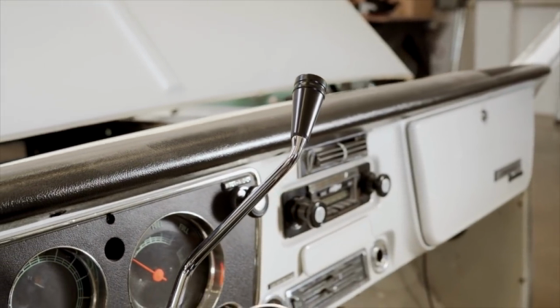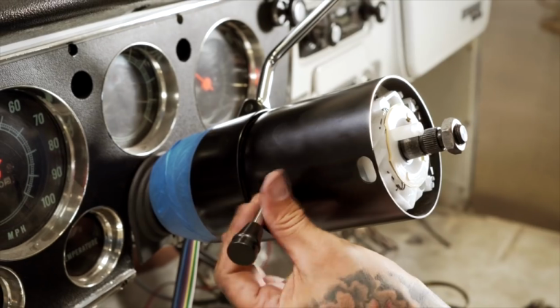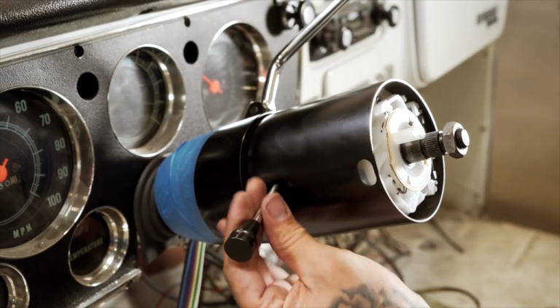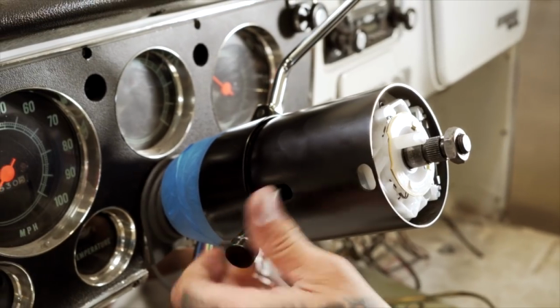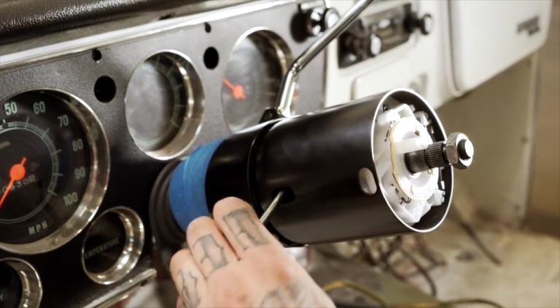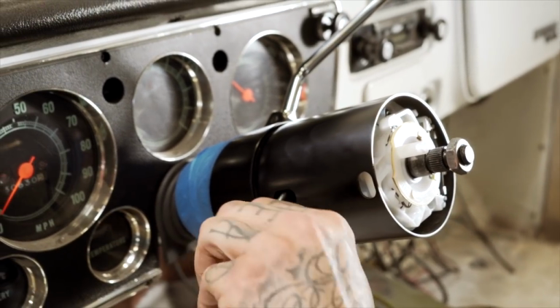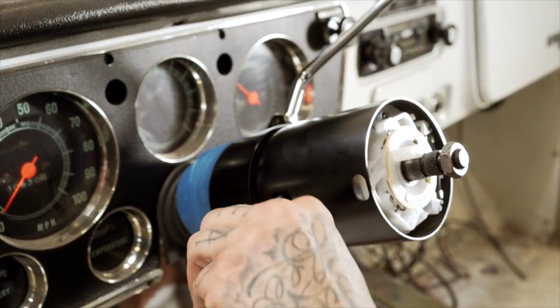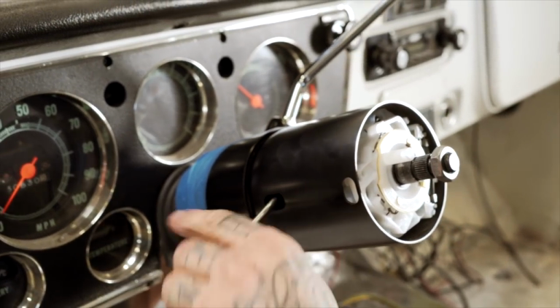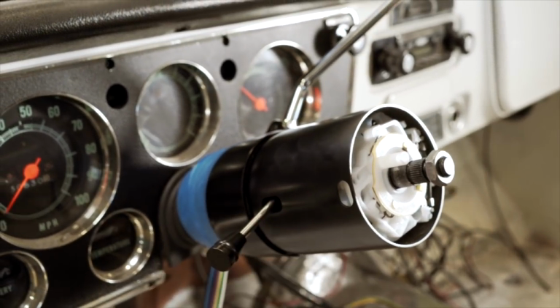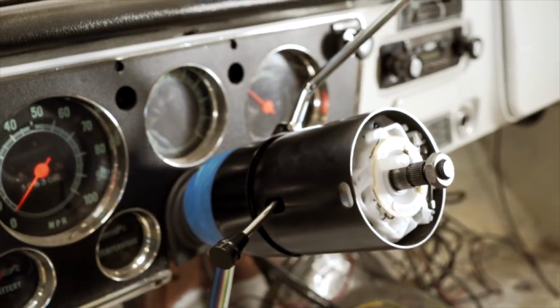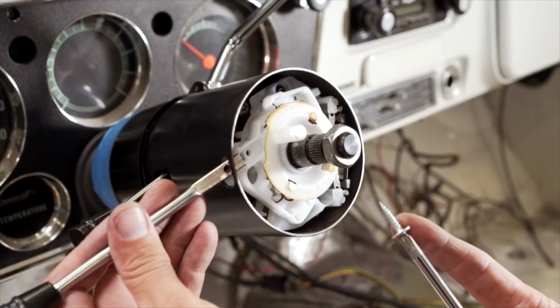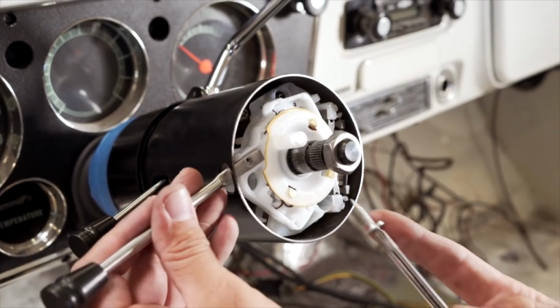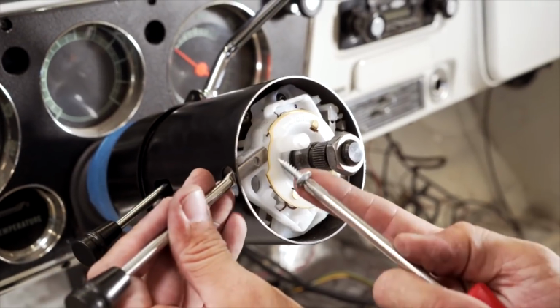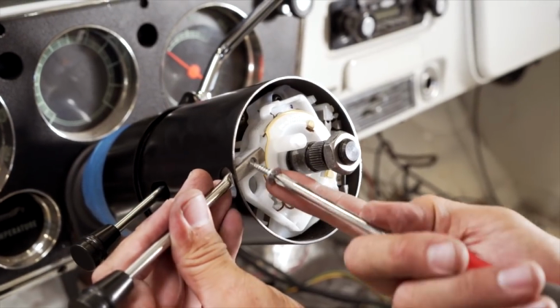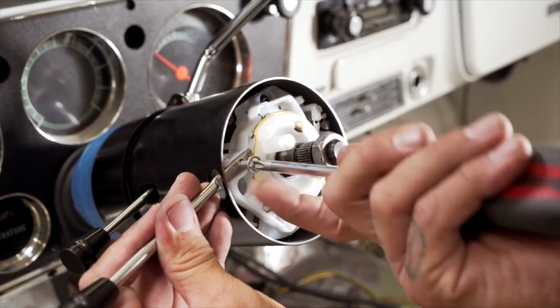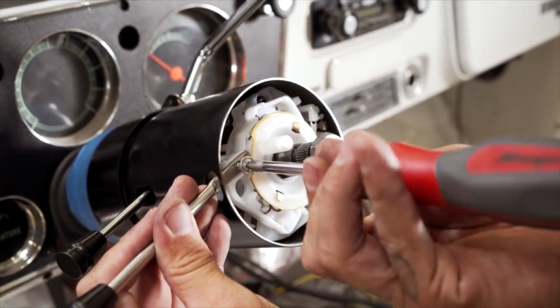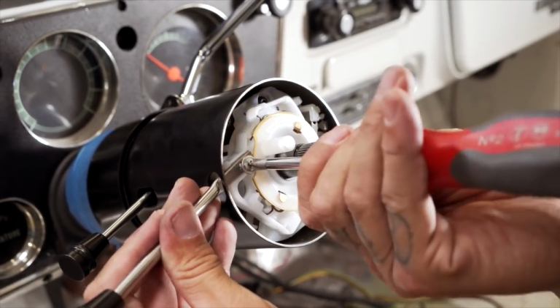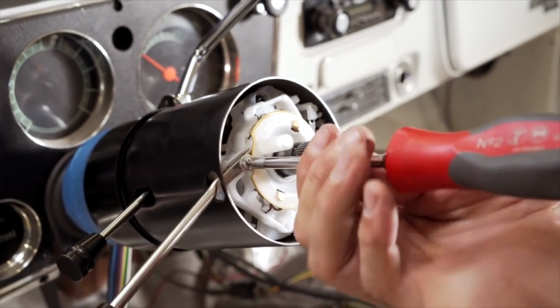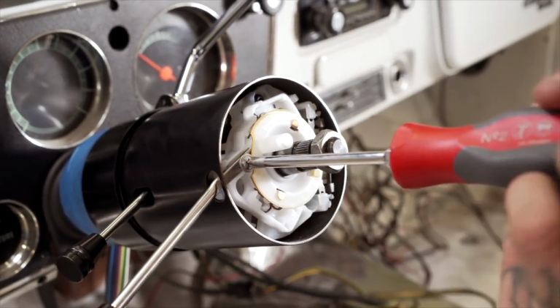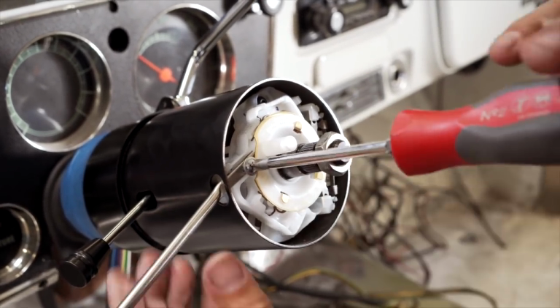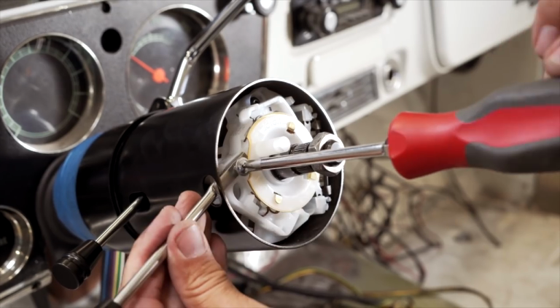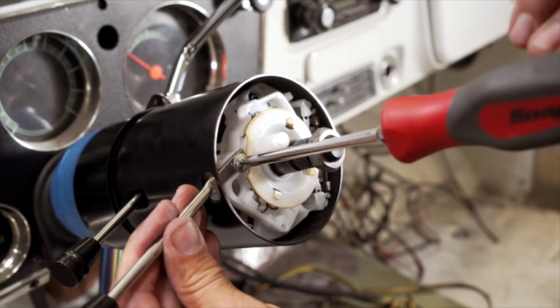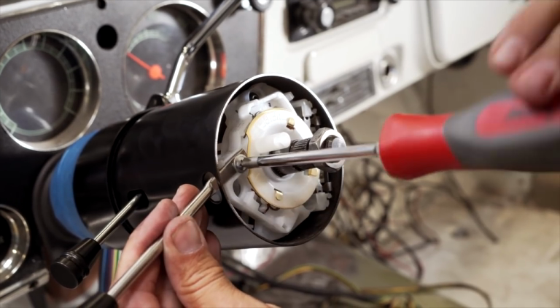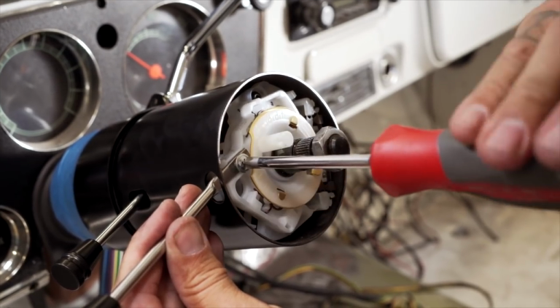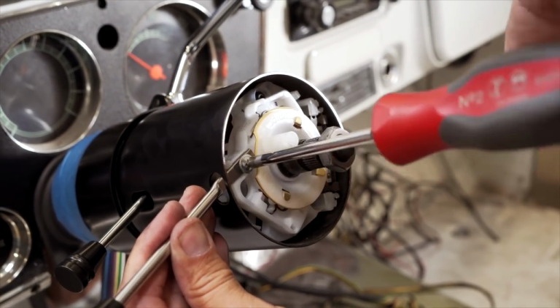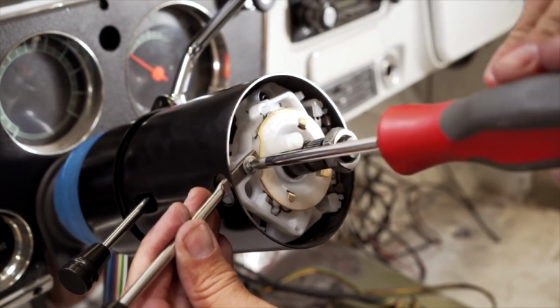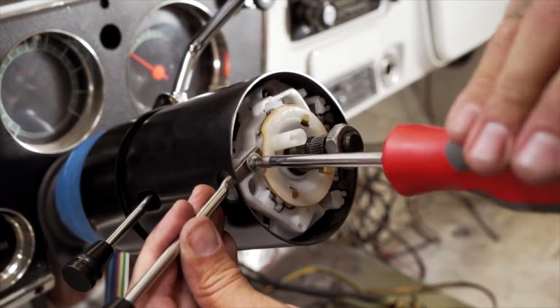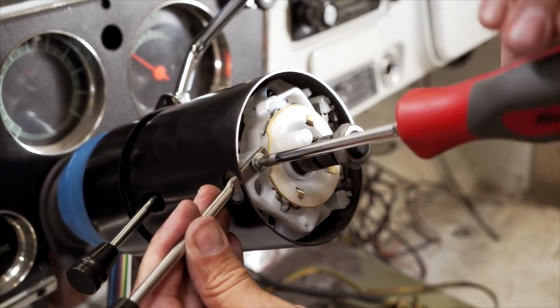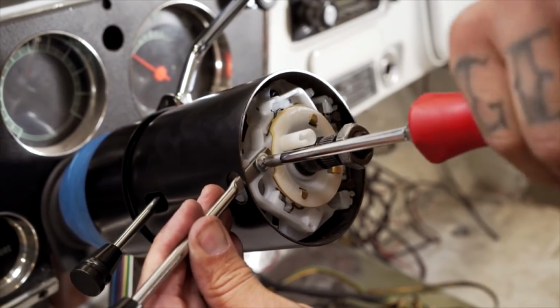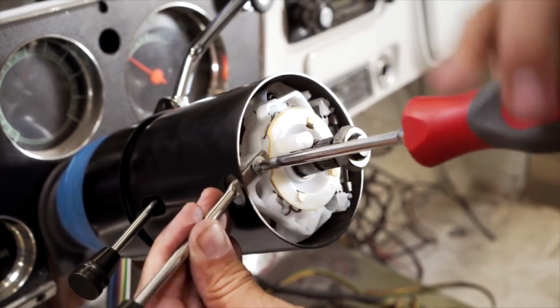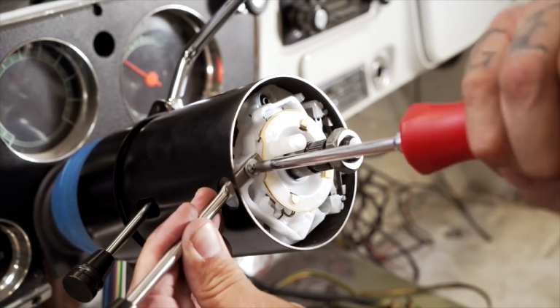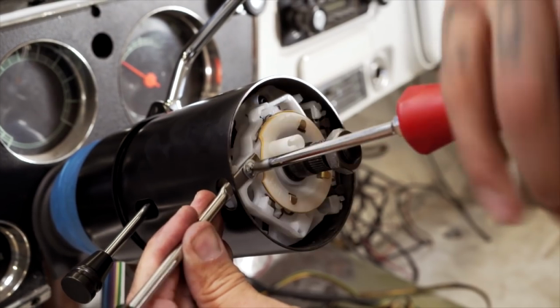We already have the billet knob installed here on the tilt column. And then this right here is the directional. You do not want to over-tighten this. If you over-tighten it, it'll end up cracking the plastic, and then that whole piece you have to try to replace it. Source one, get it — call I Did It, get a new one.